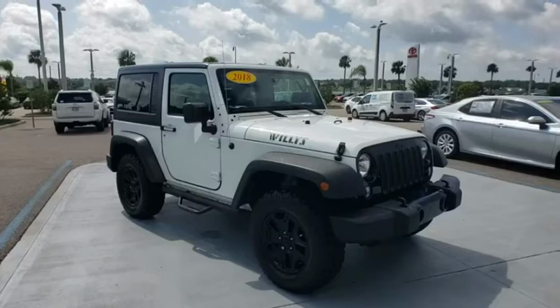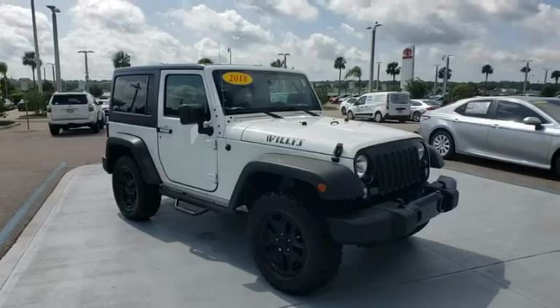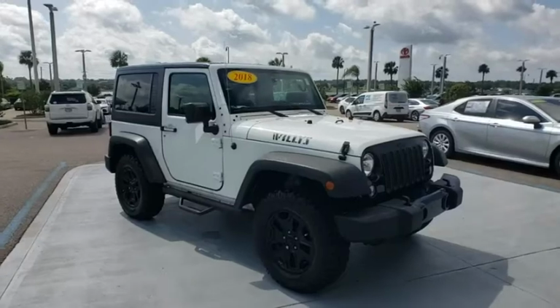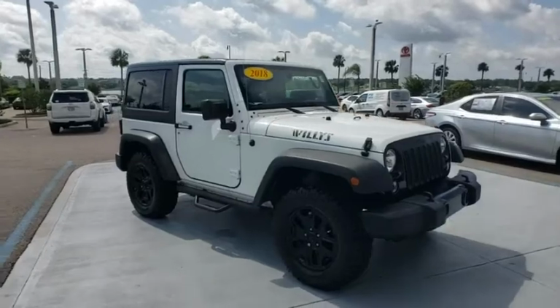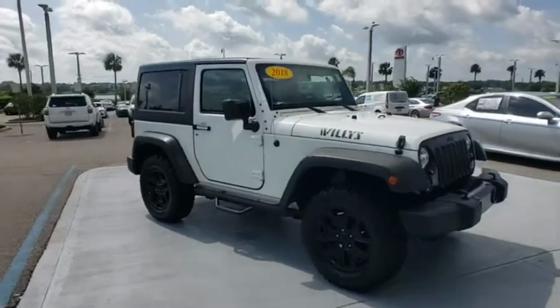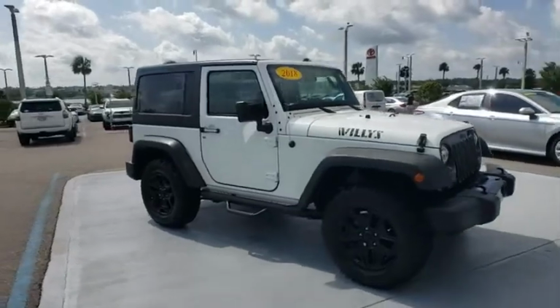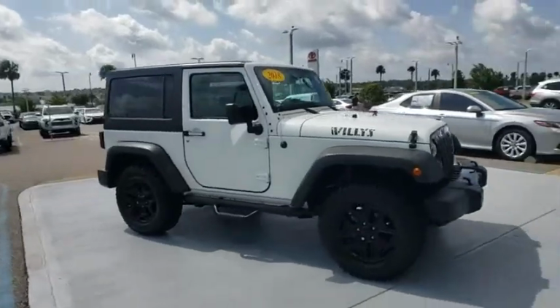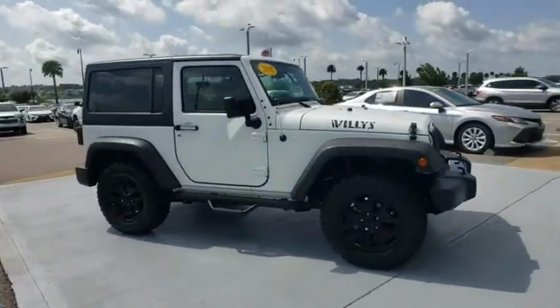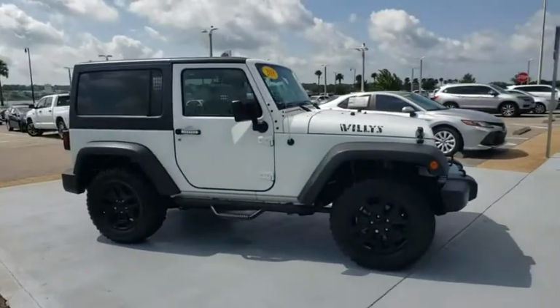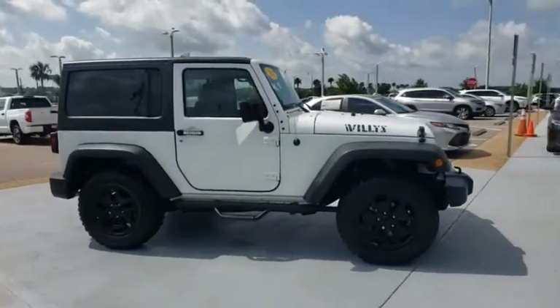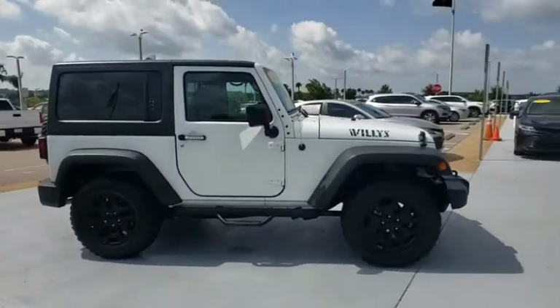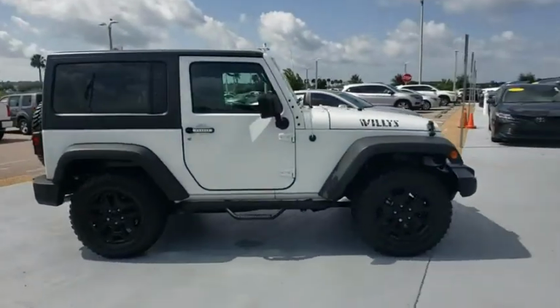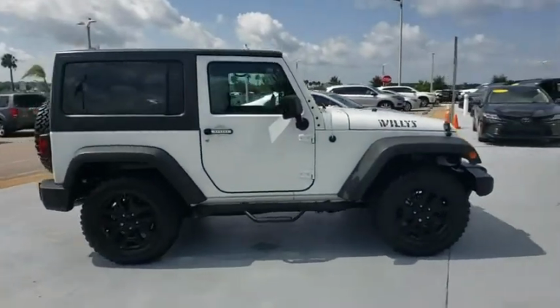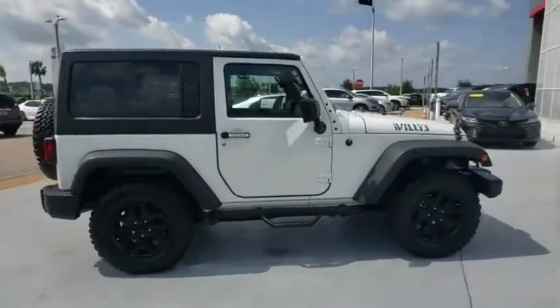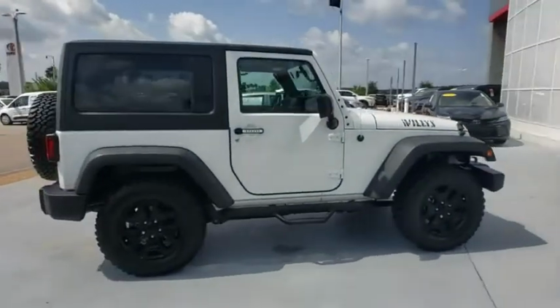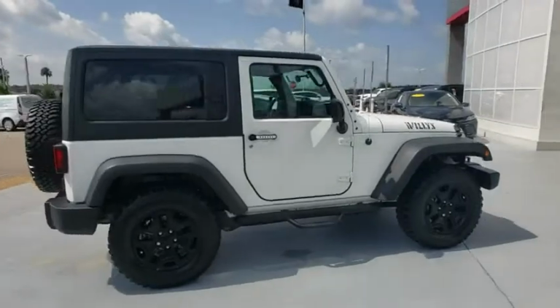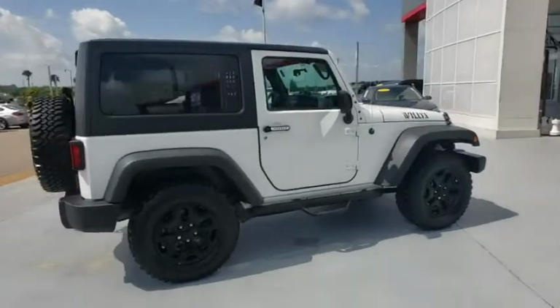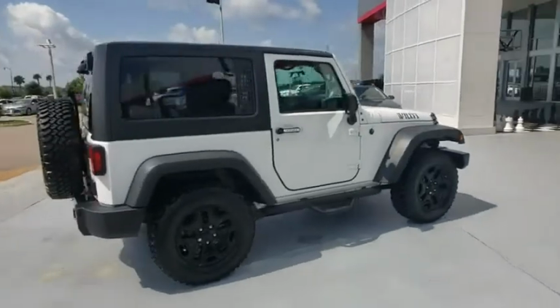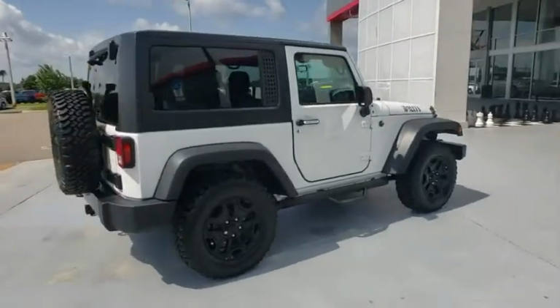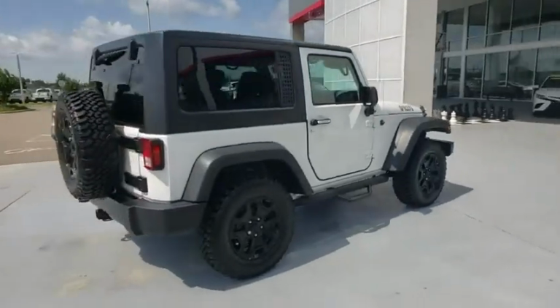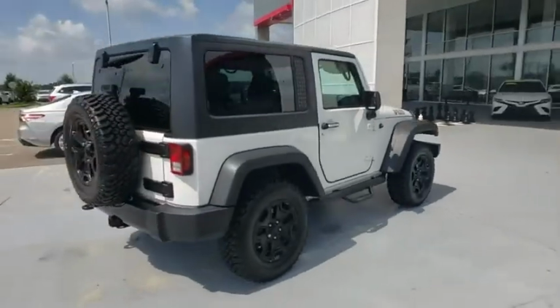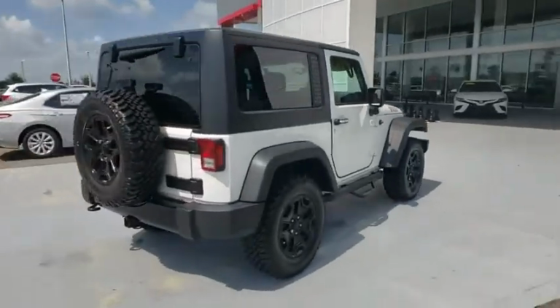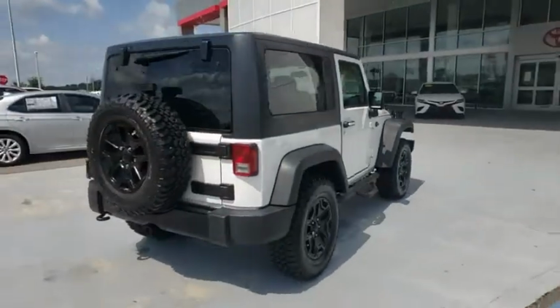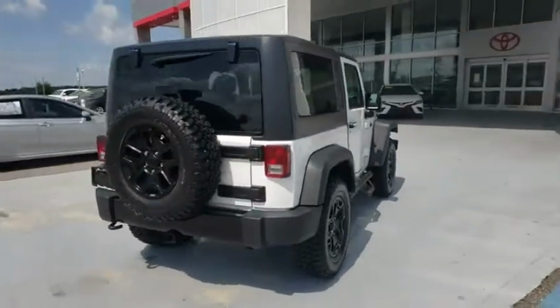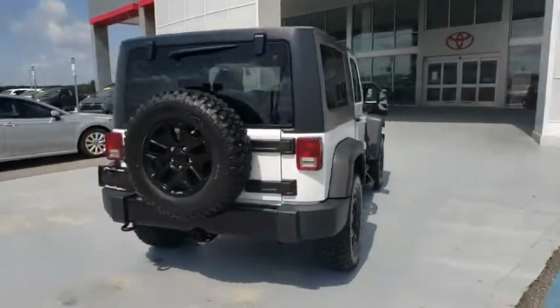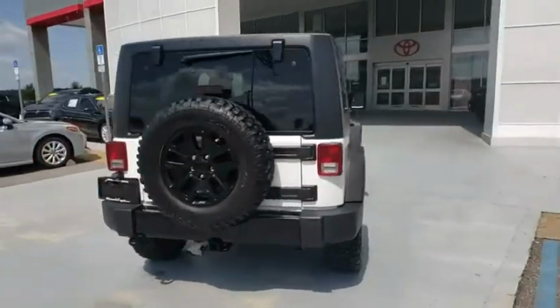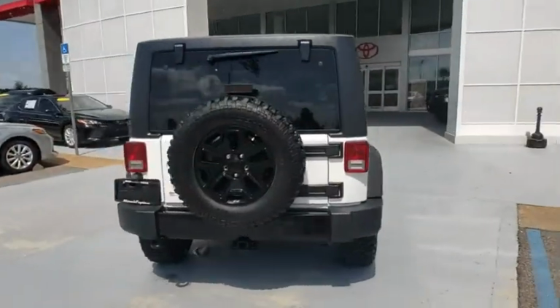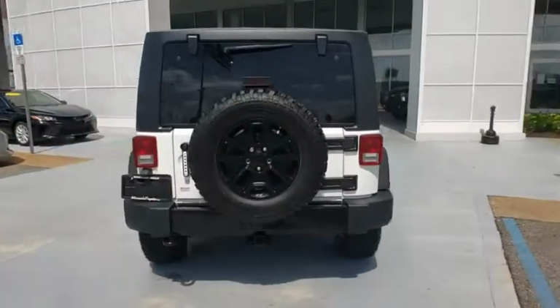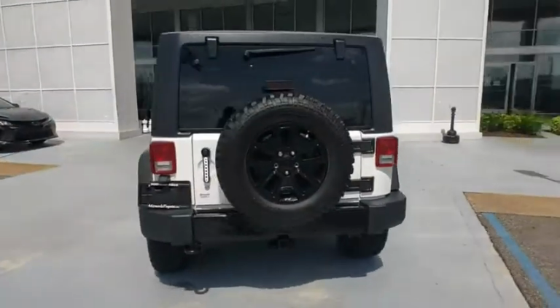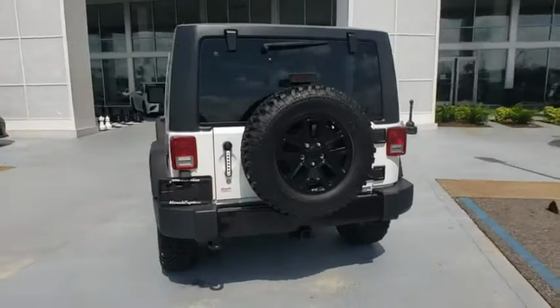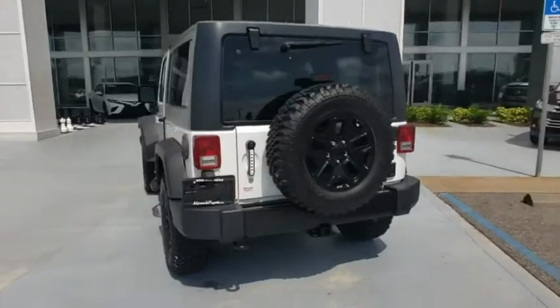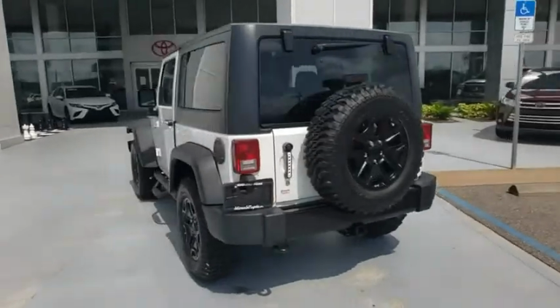Make a great choice today with the 2018 Jeep Wrangler JK. The Wrangler JK is built with adventure in mind. Its rugged style is paired perfectly with power and performance.